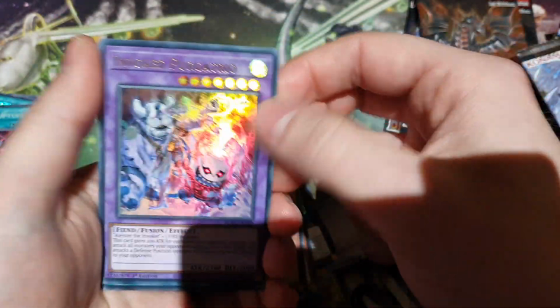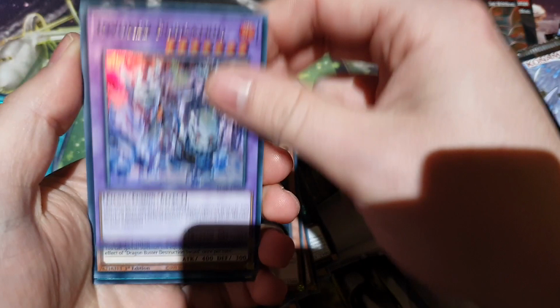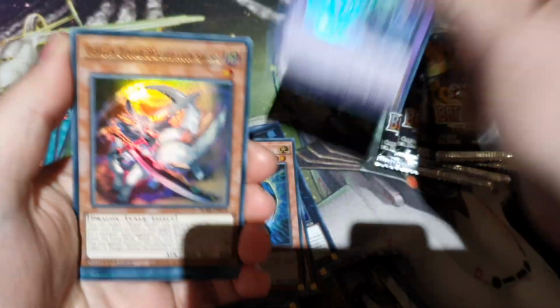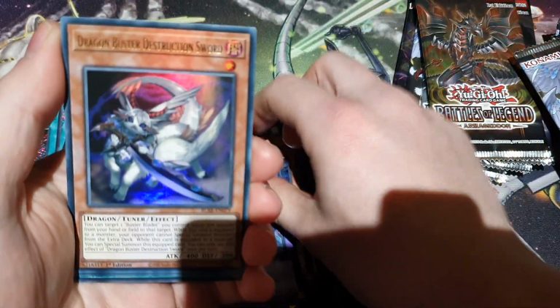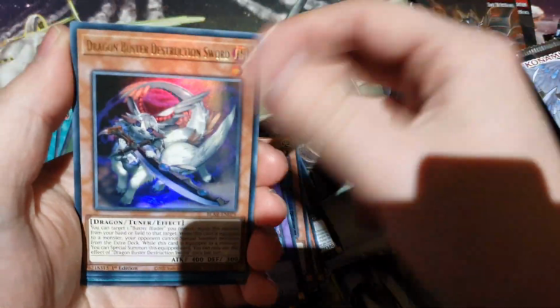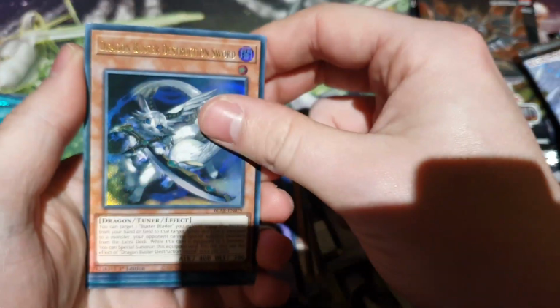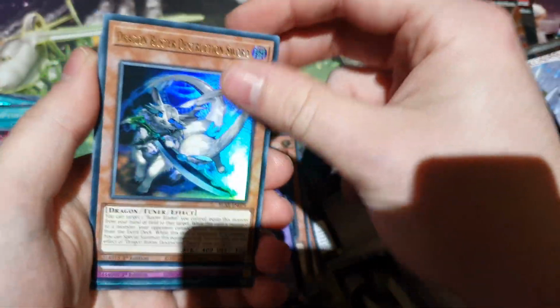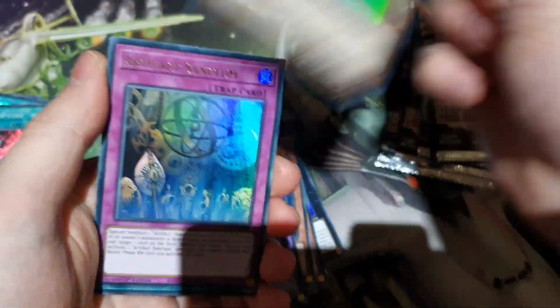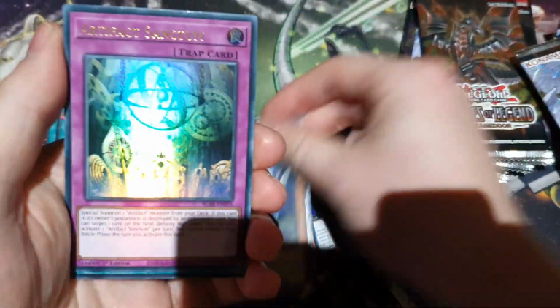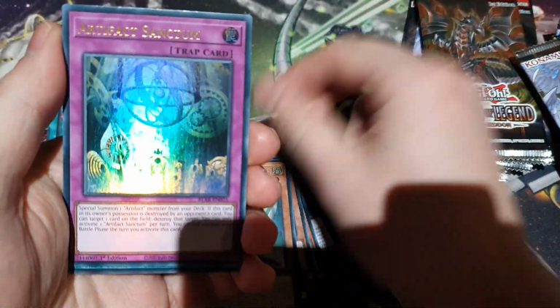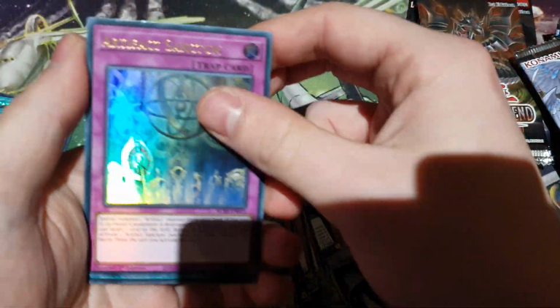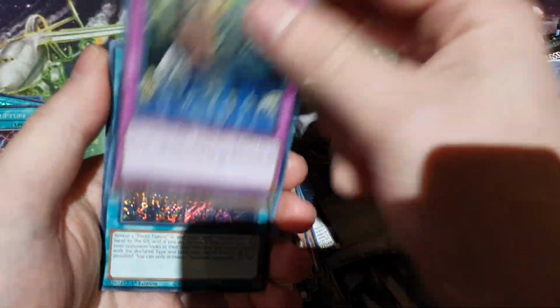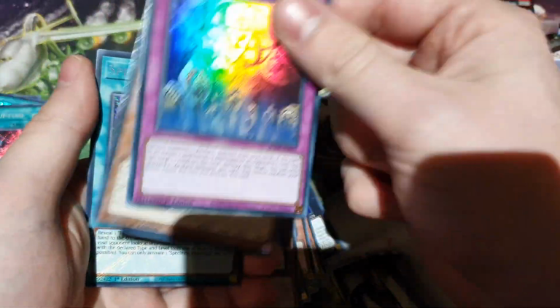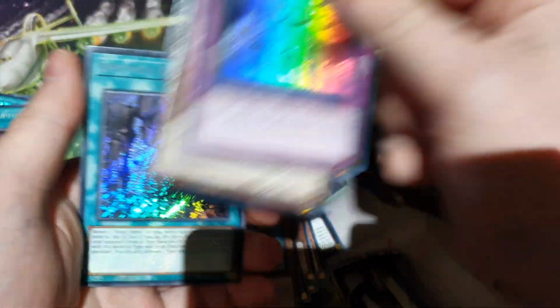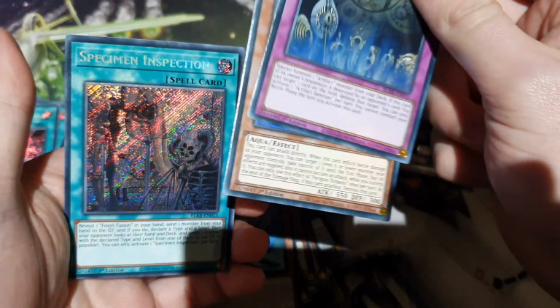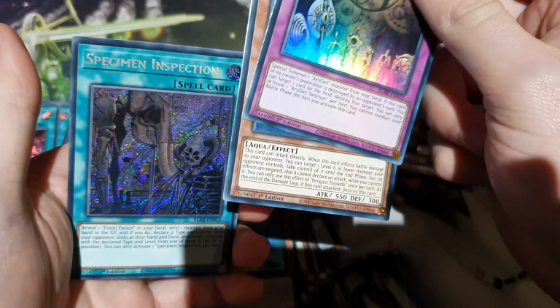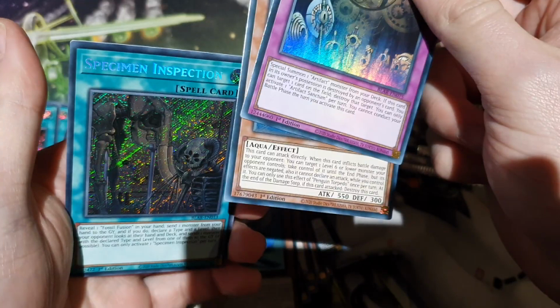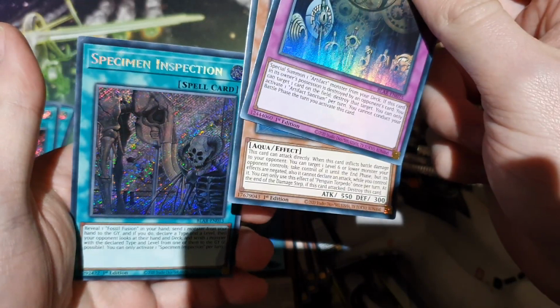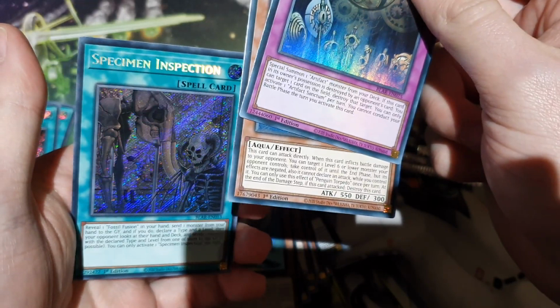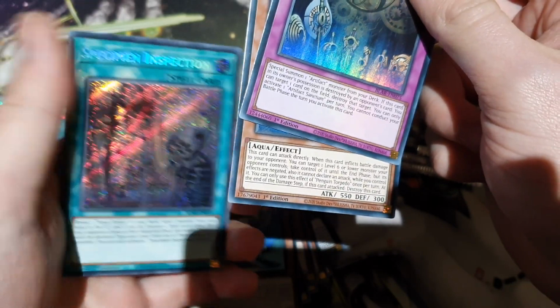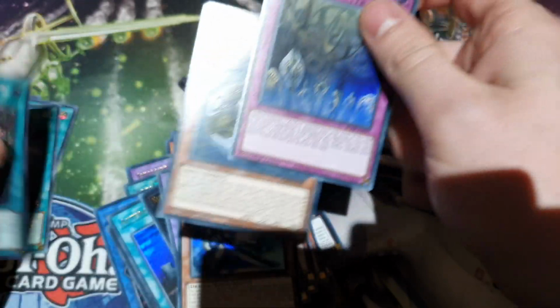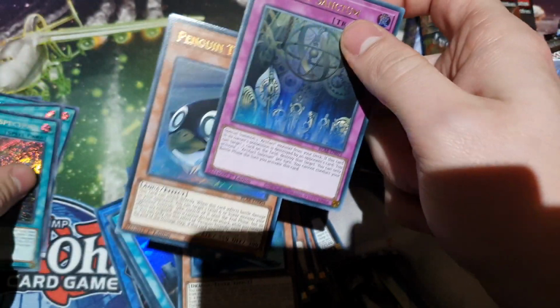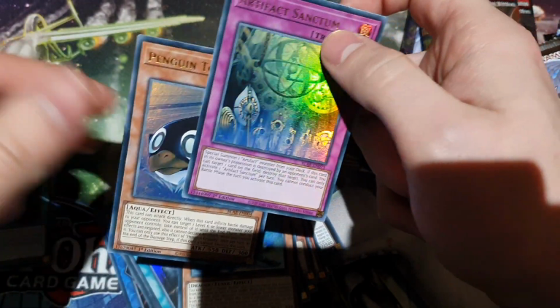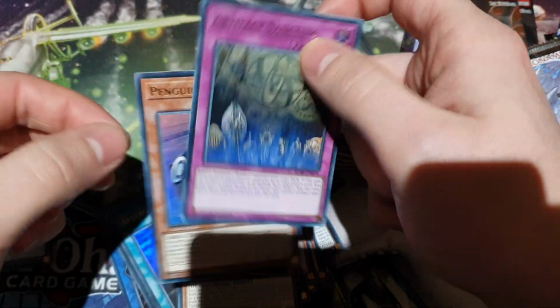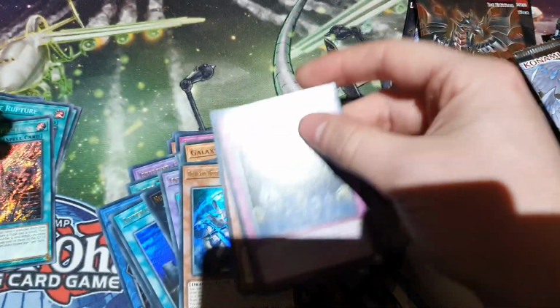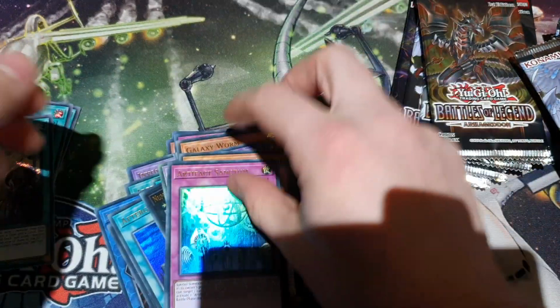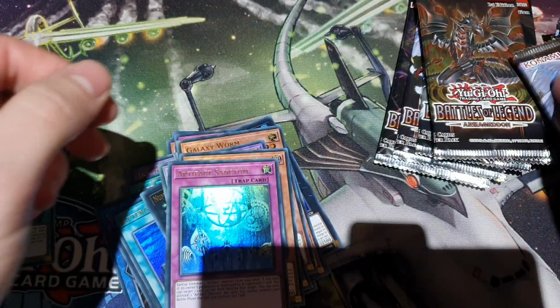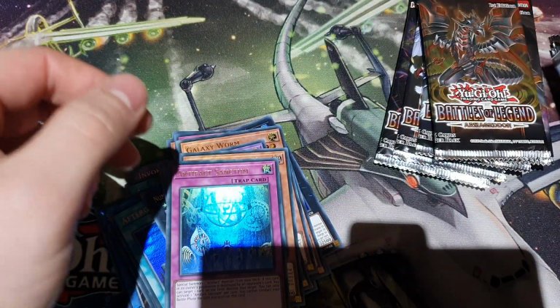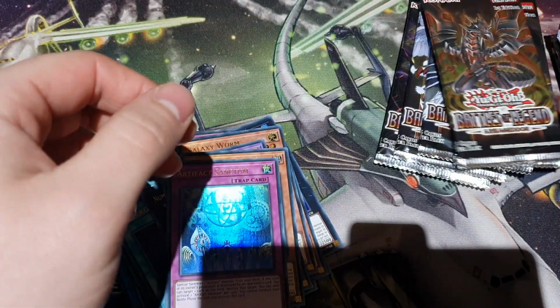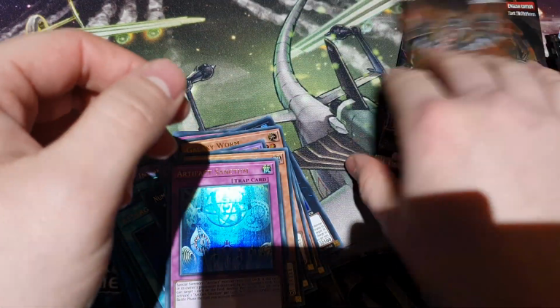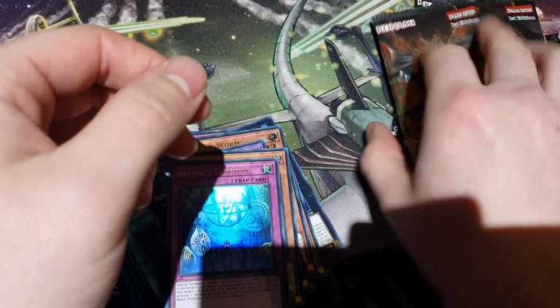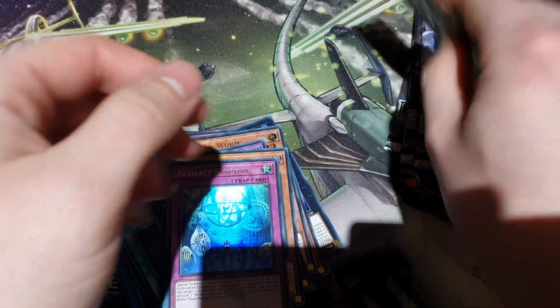Pergatorio — that's cool. Buster Whelp, because yeah, we totally need that. Good card. Oh, what's on the end? Specimen Inspector and another Penguin Torpedo — shit, I can't talk.